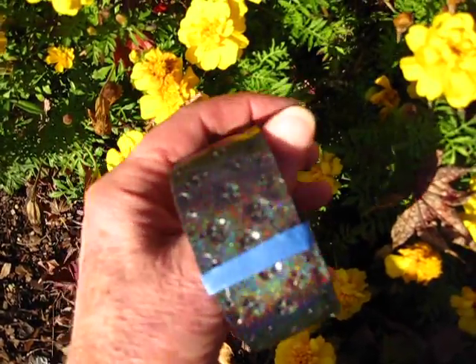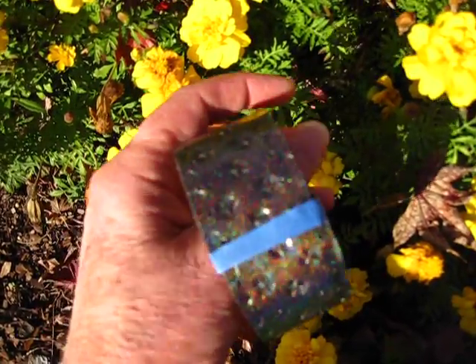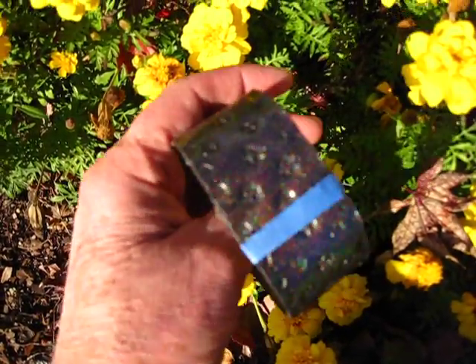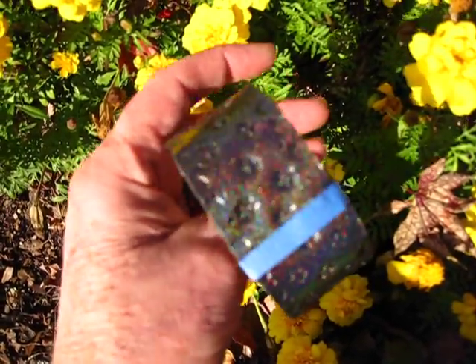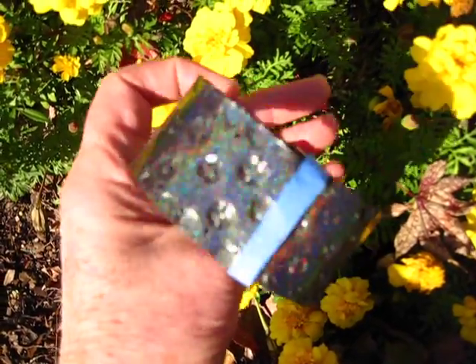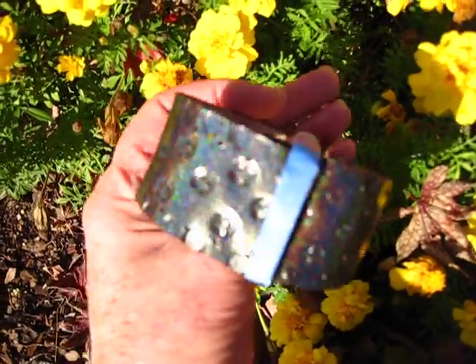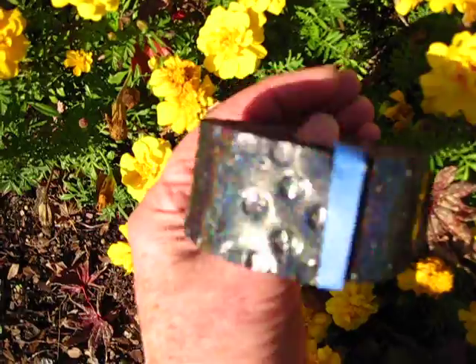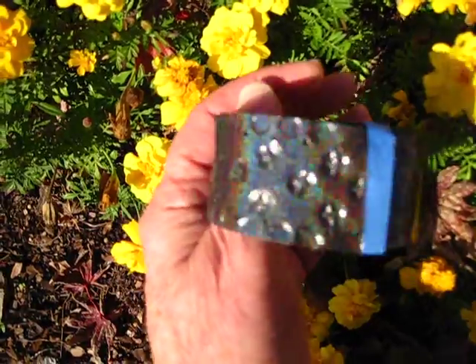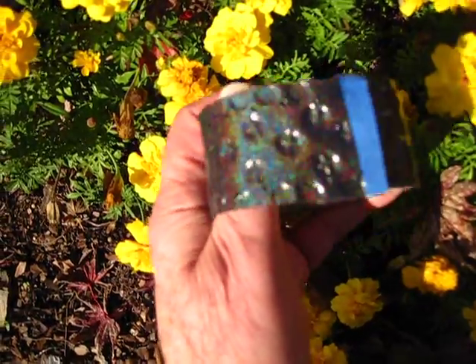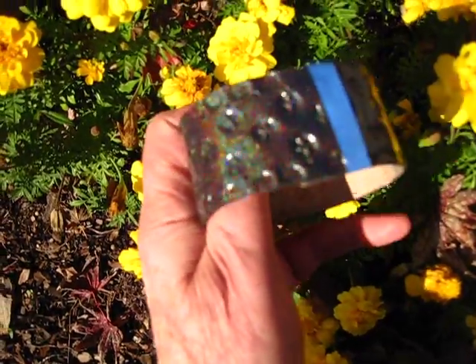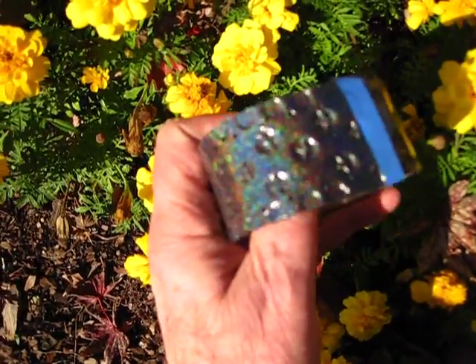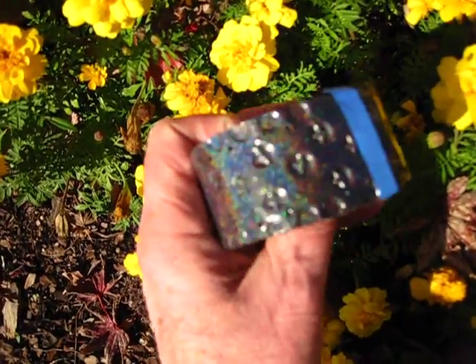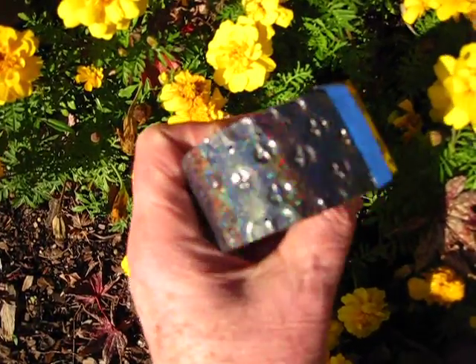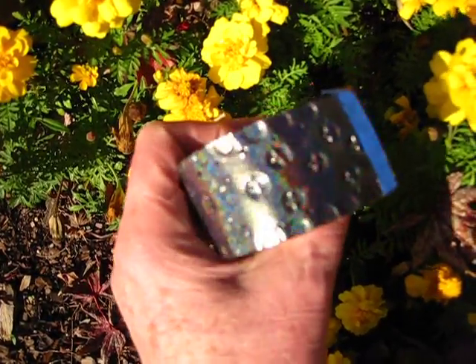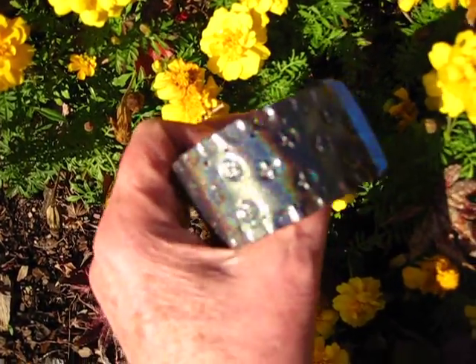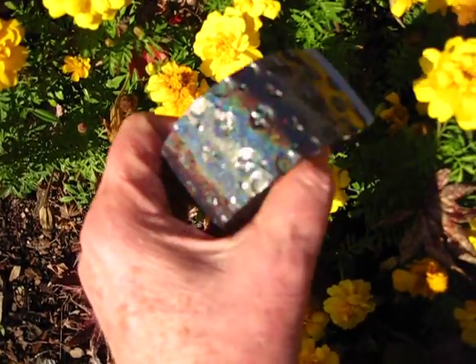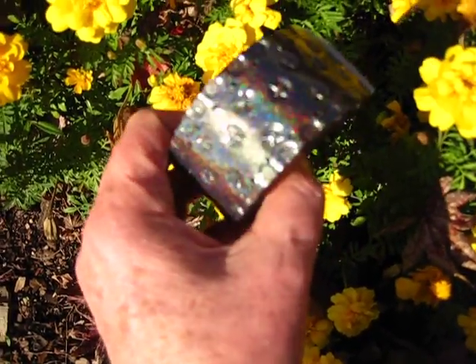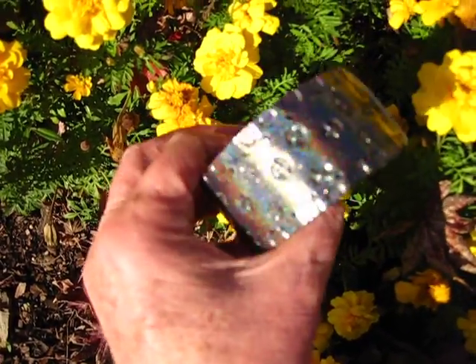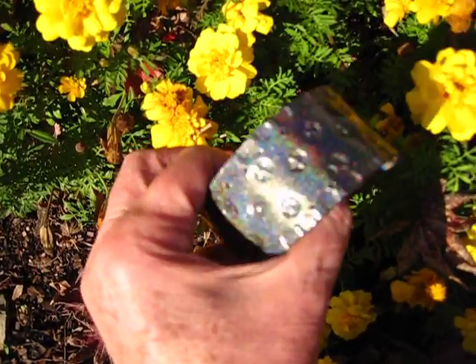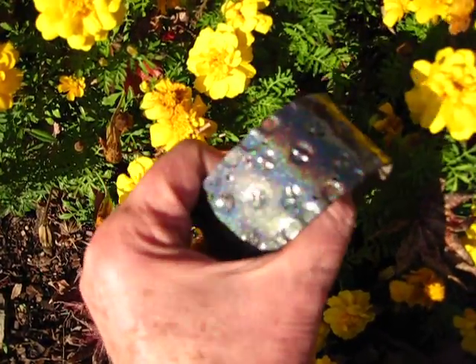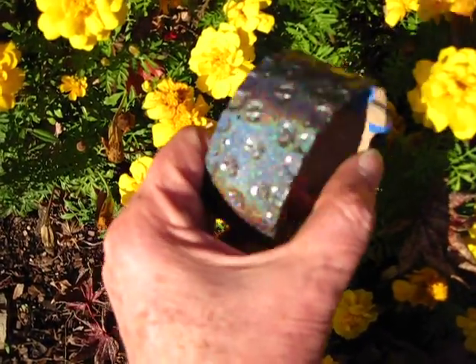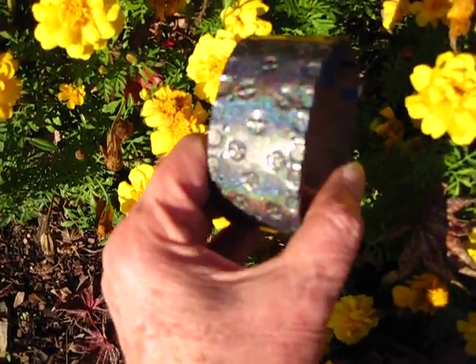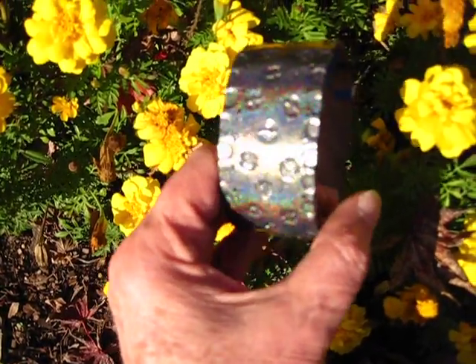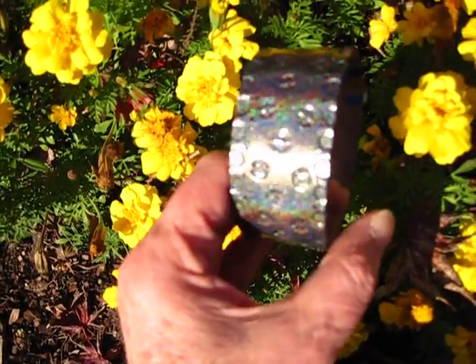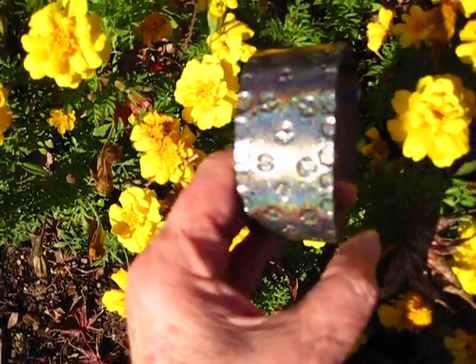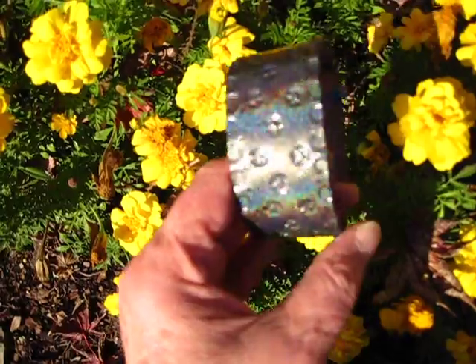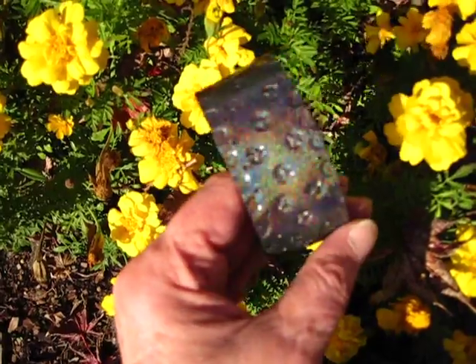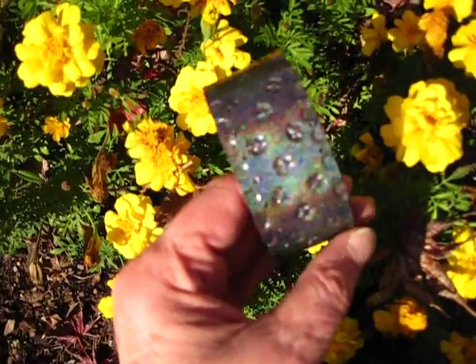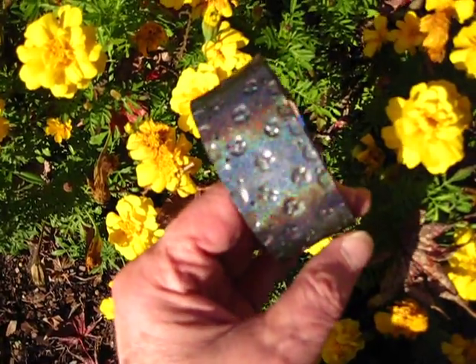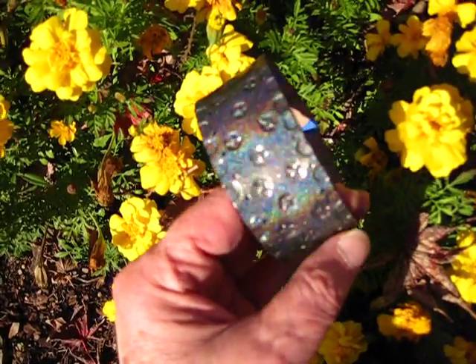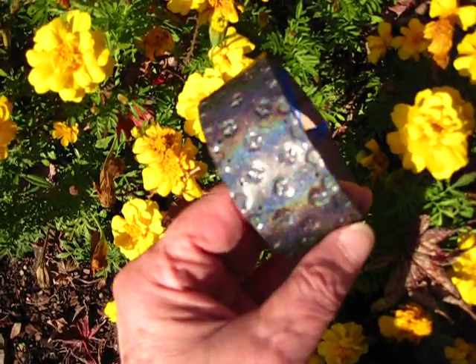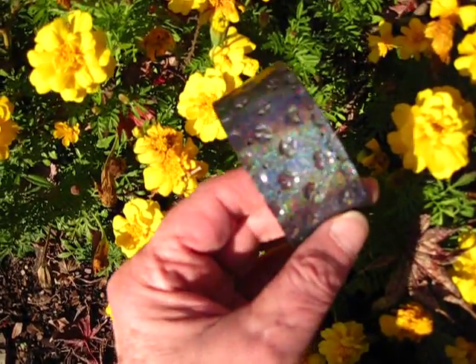It's a prototype. What I plan to do is add different colors, different designs. But you've got to start somewhere and this is step one.